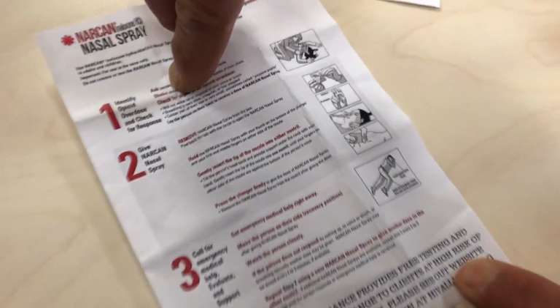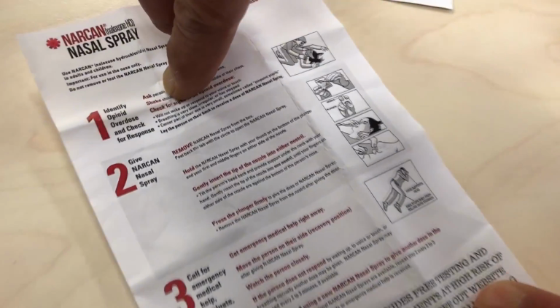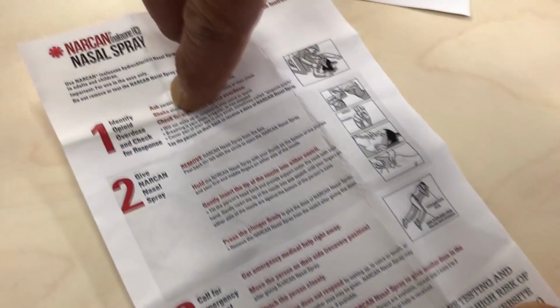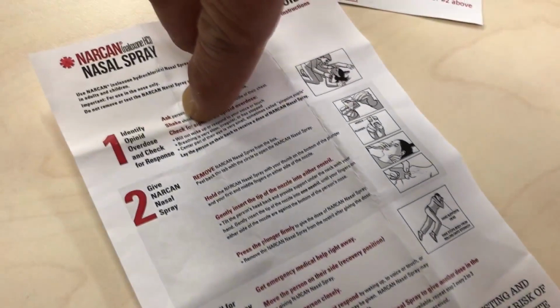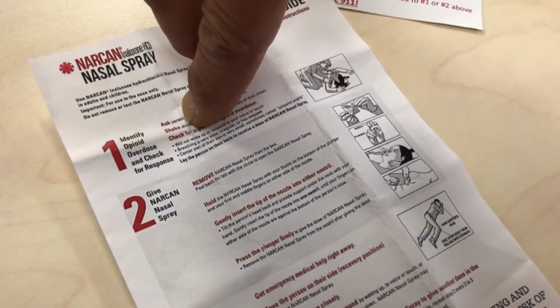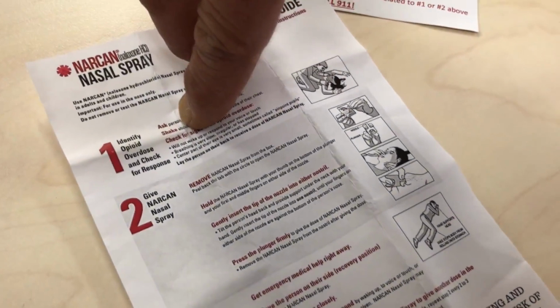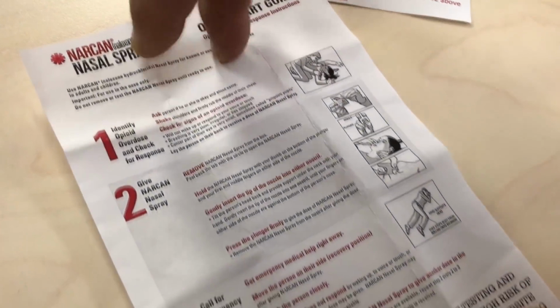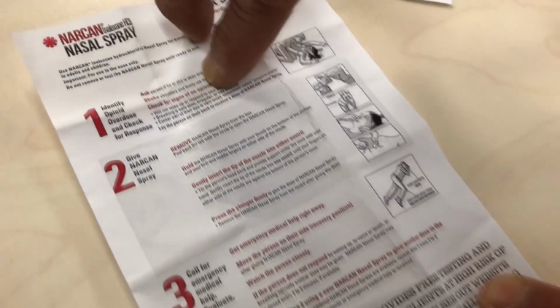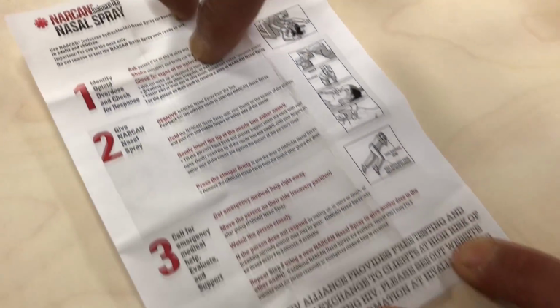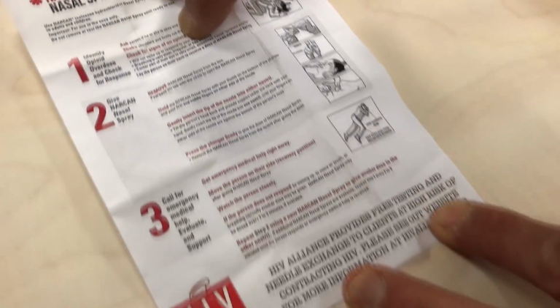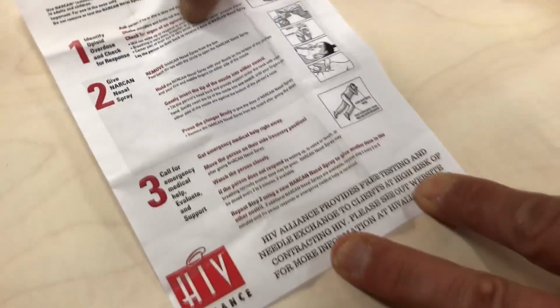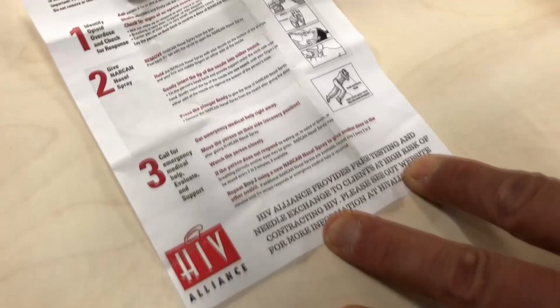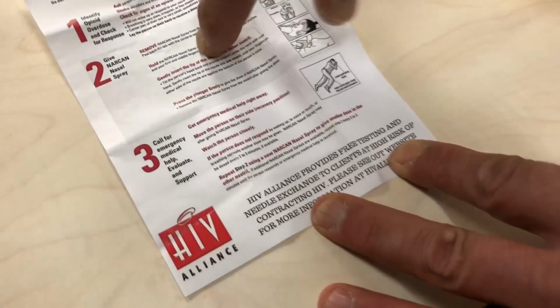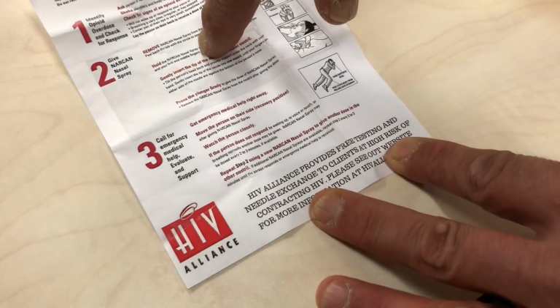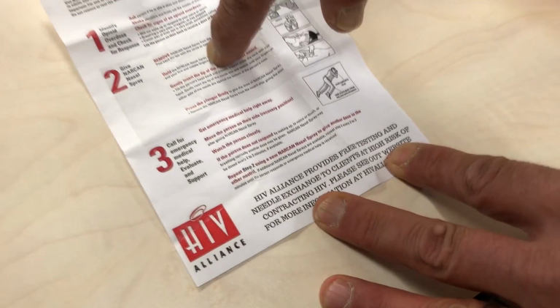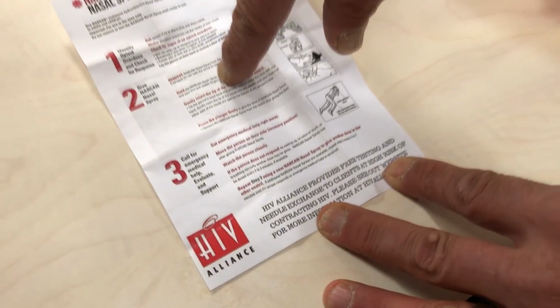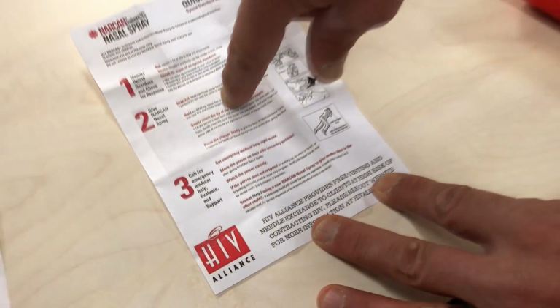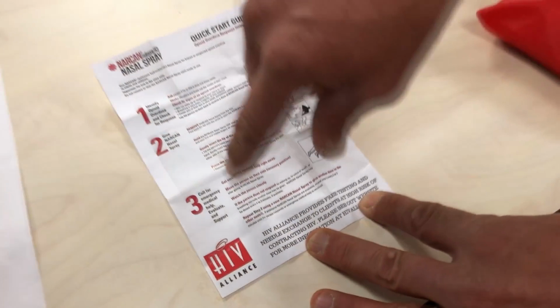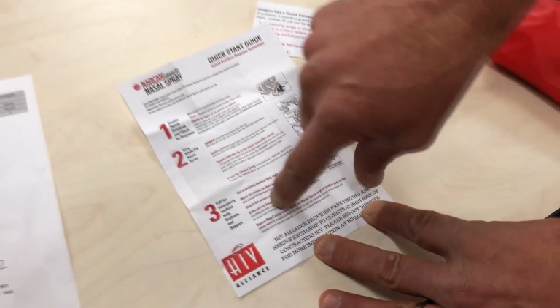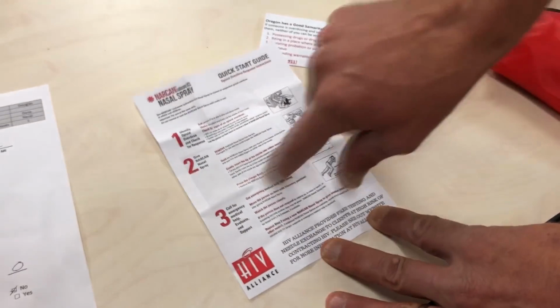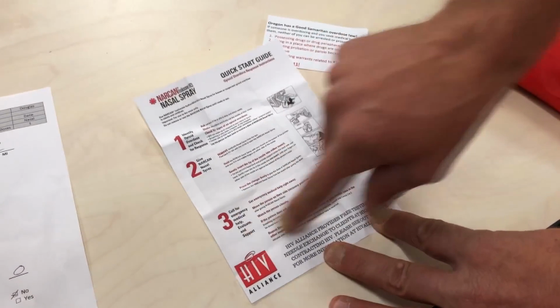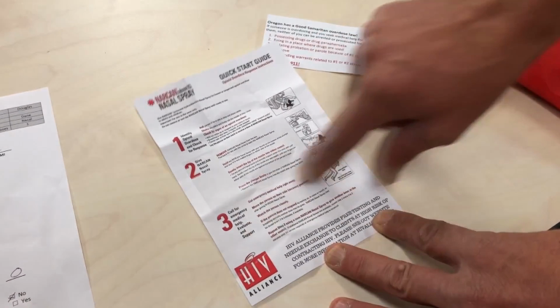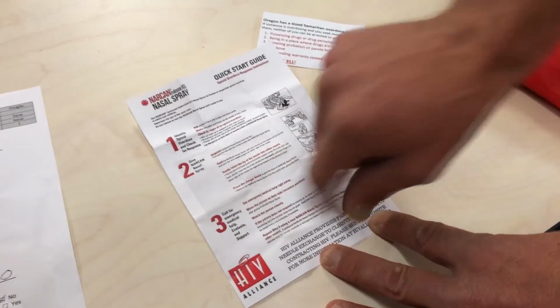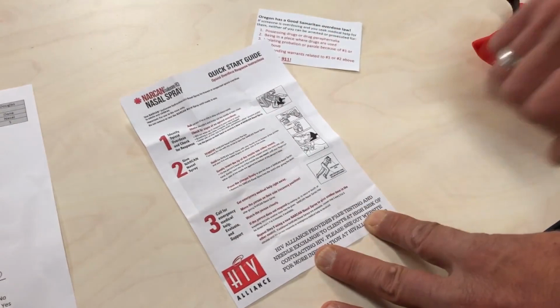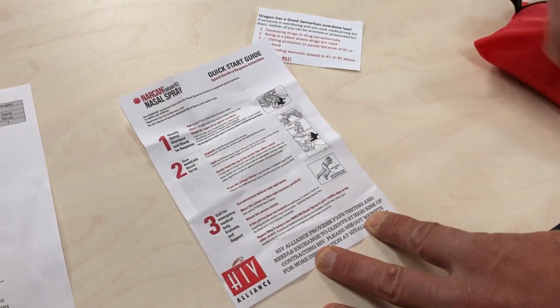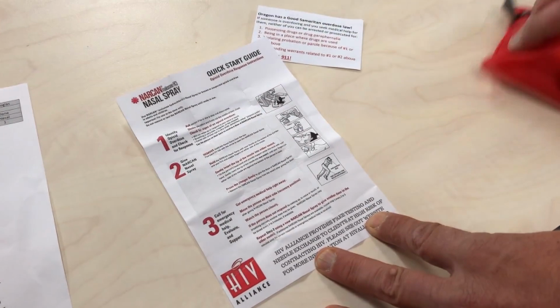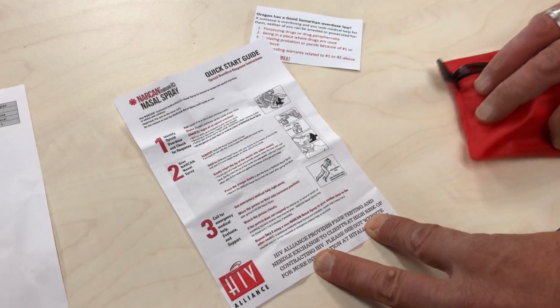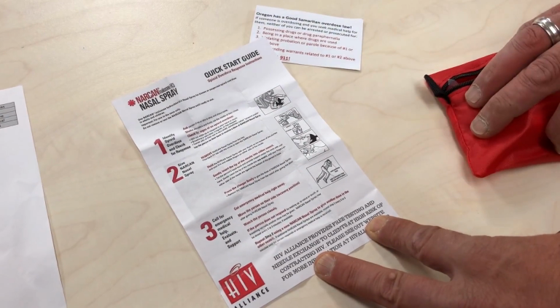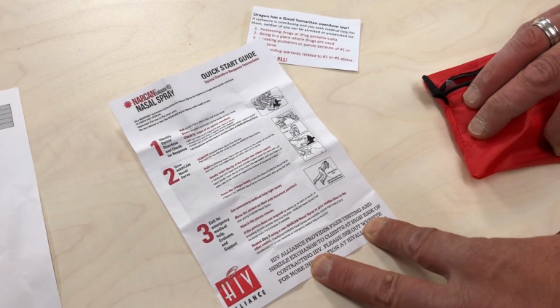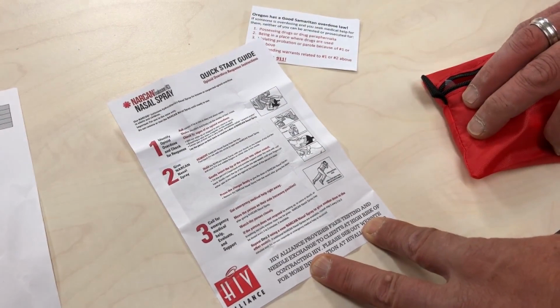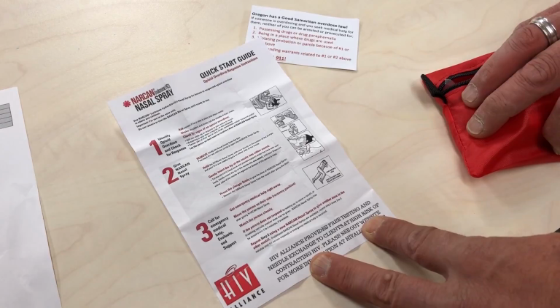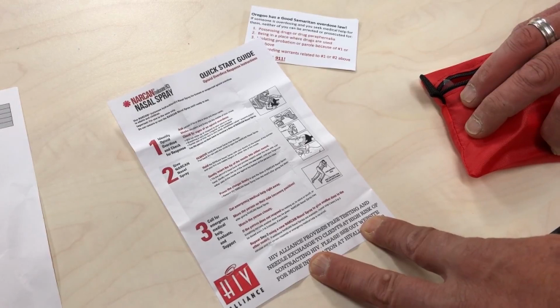You want to try the sternum rub — that's very disruptive — and then yell, possibly, 'I'm going to Narcan you.' Your next step is dialing 911.